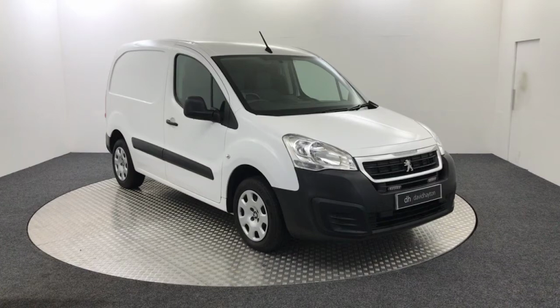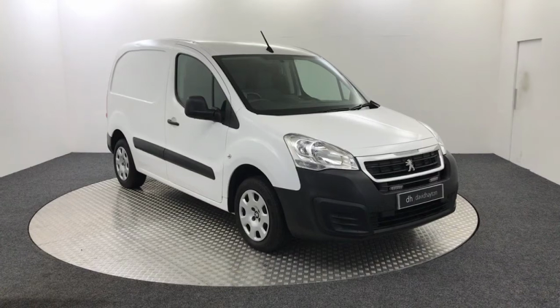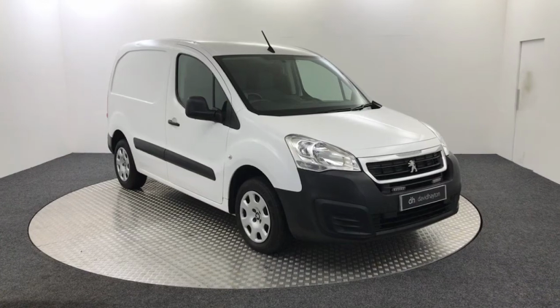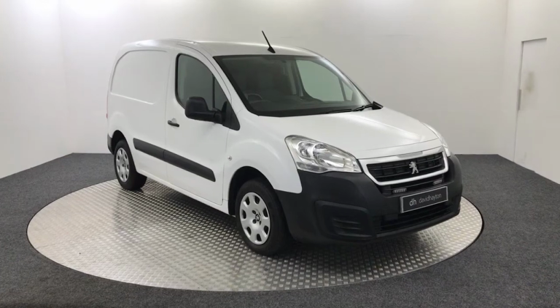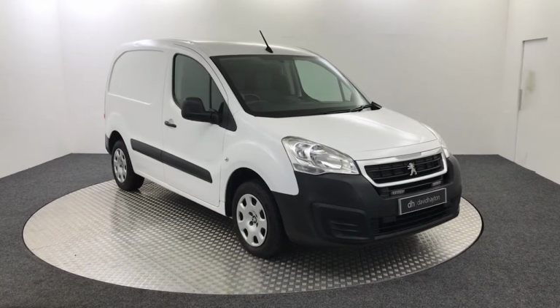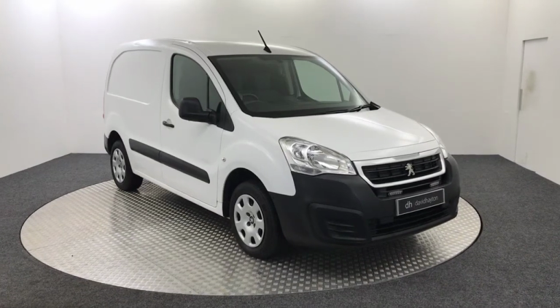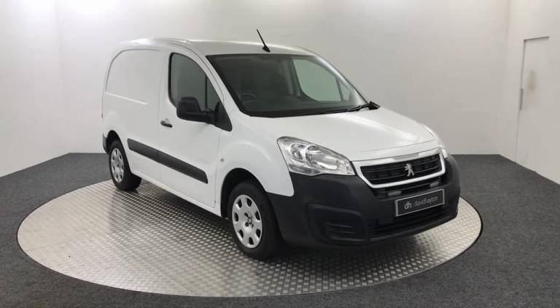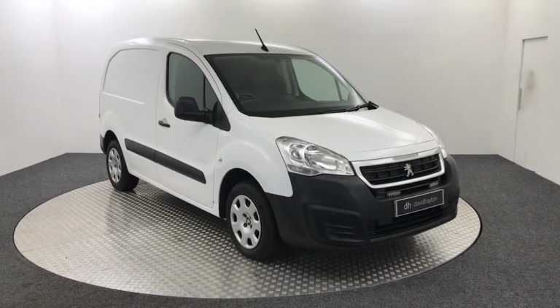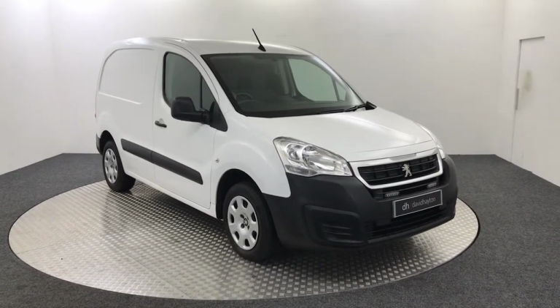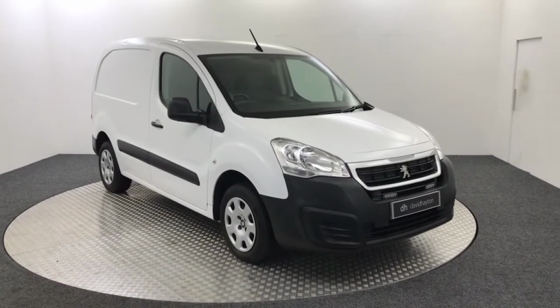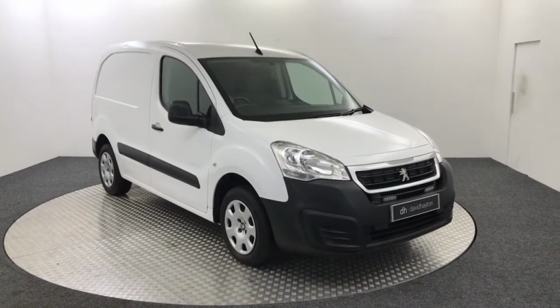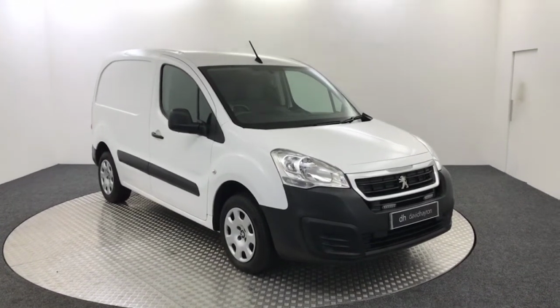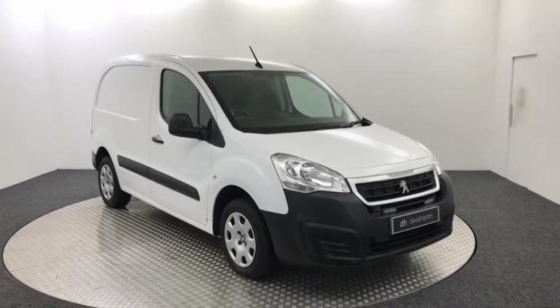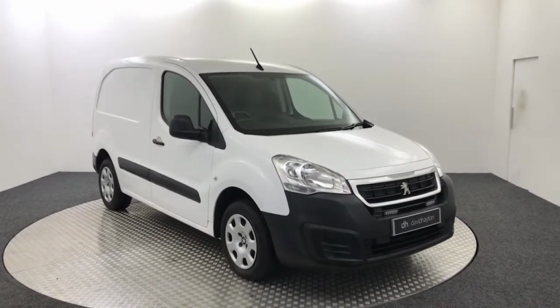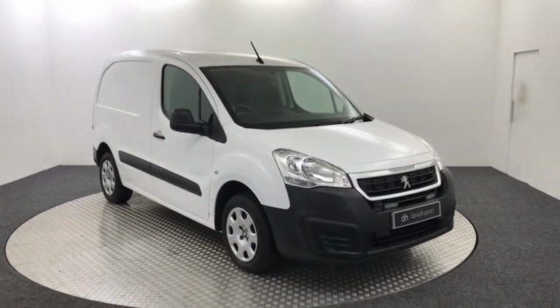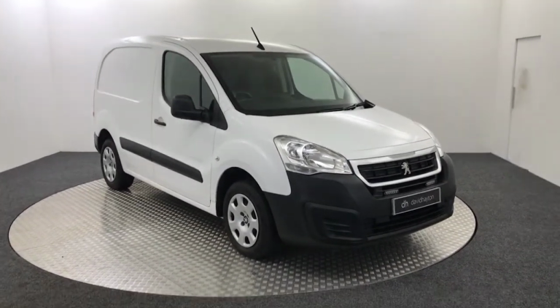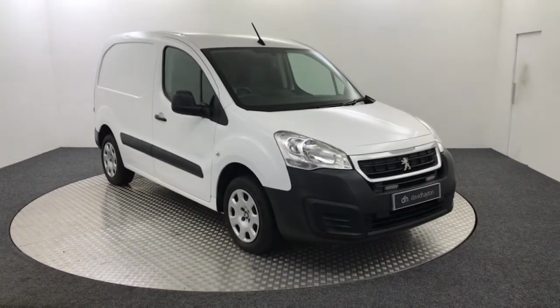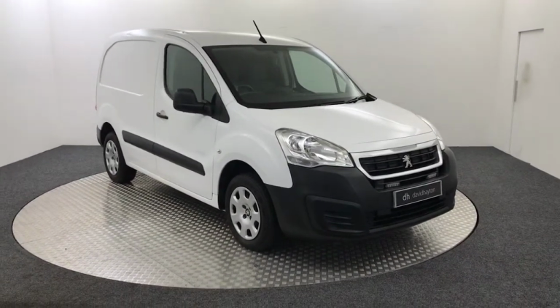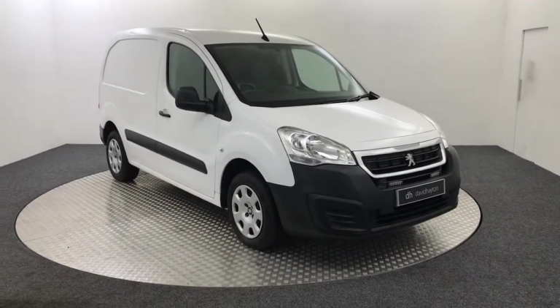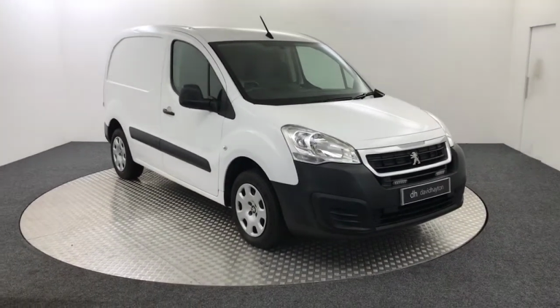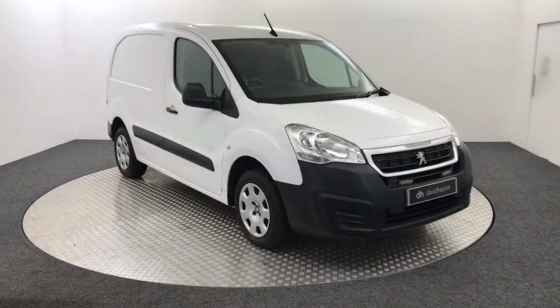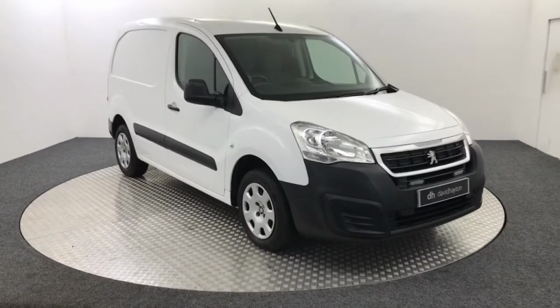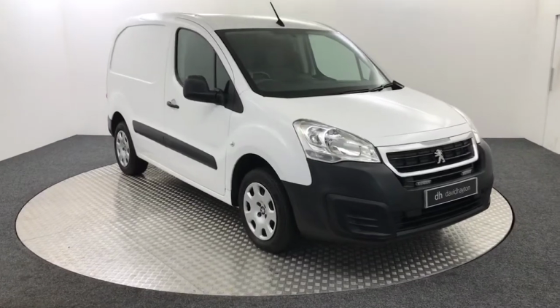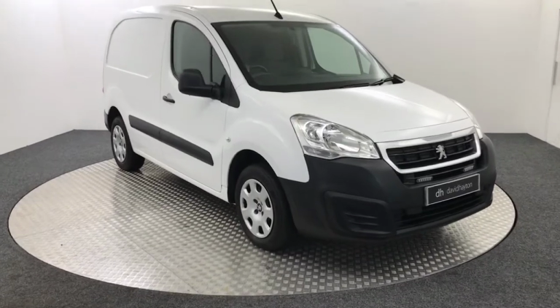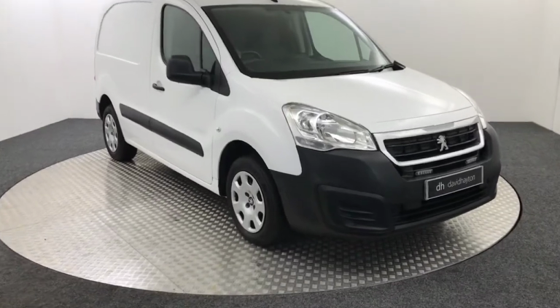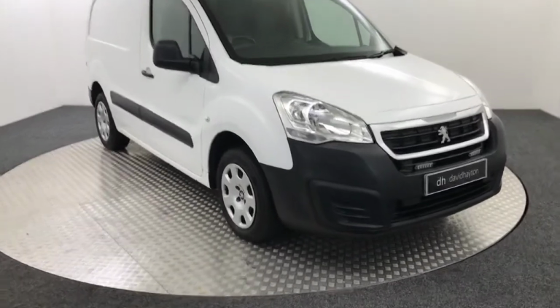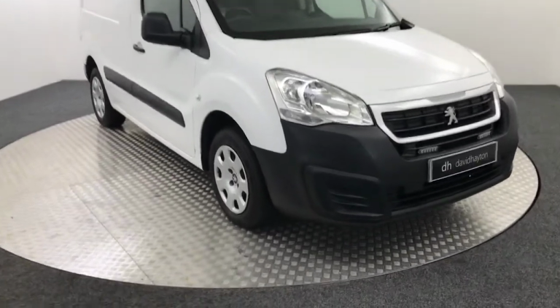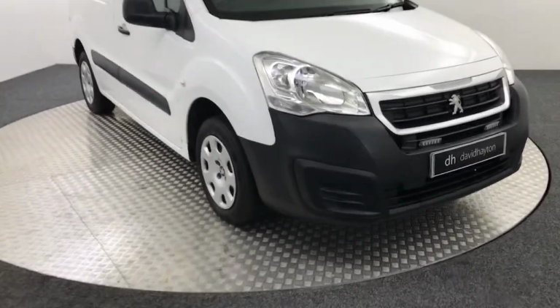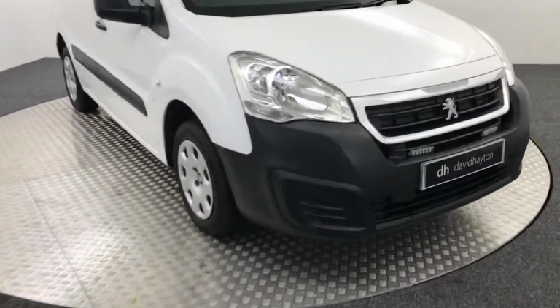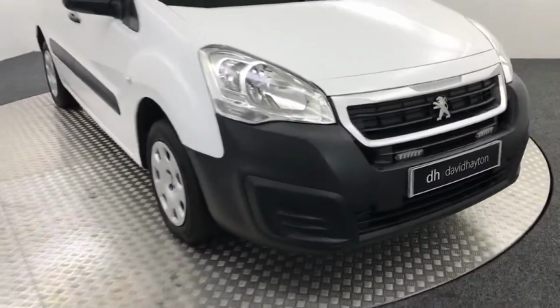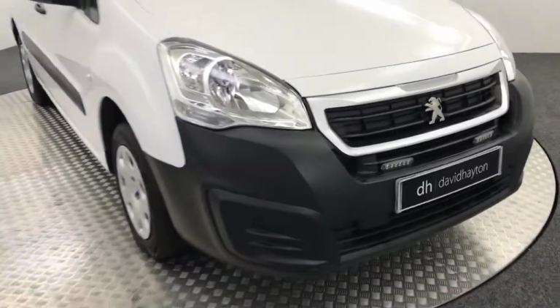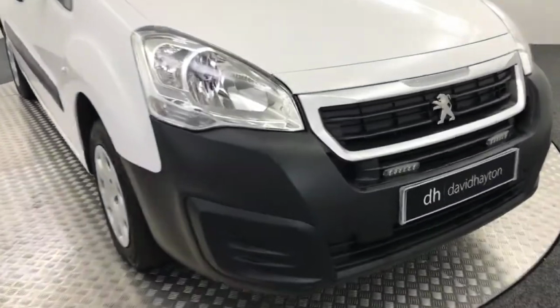Hi, it's James from David Haynes Auto Store. Today we have this 2017 Peugeot Partner Professional. I'll just take you around the front of the van now.